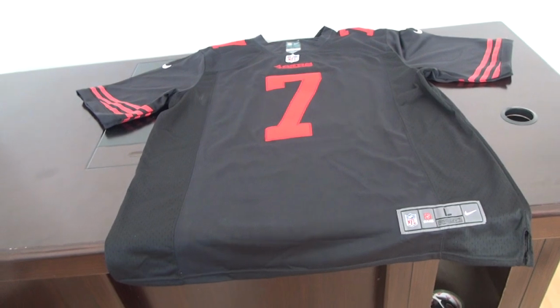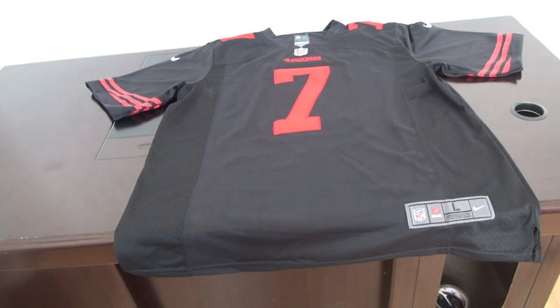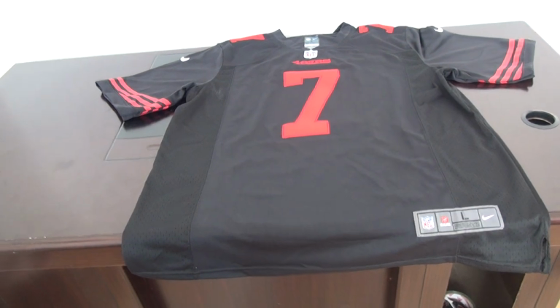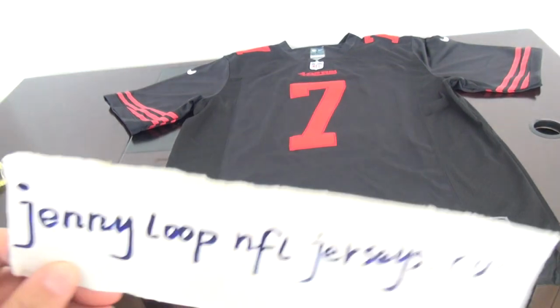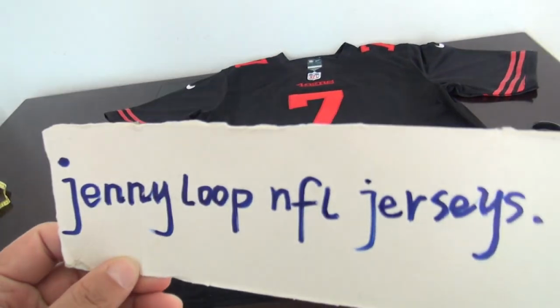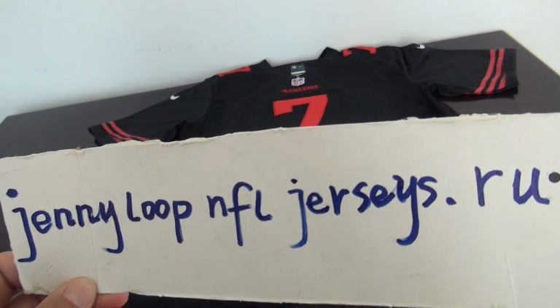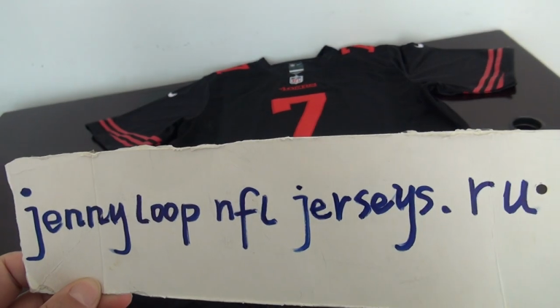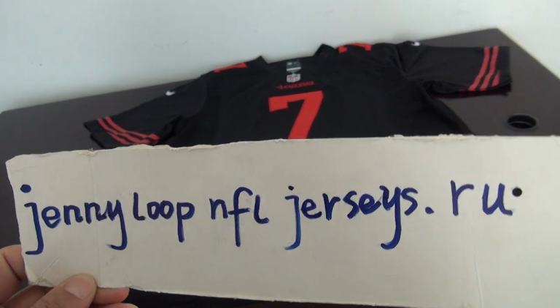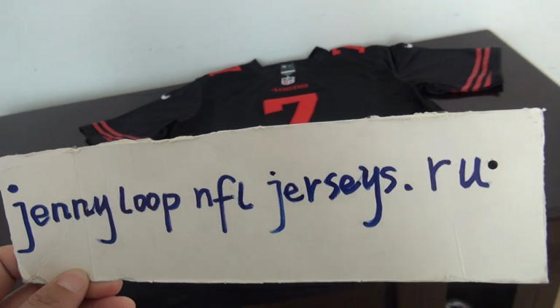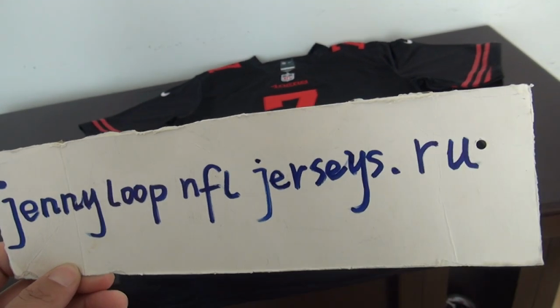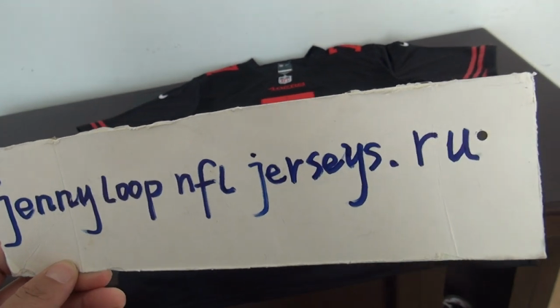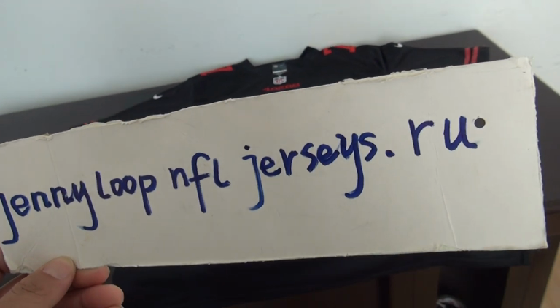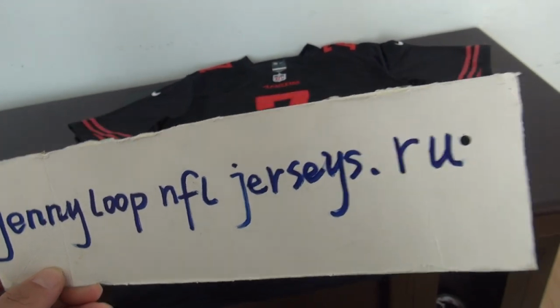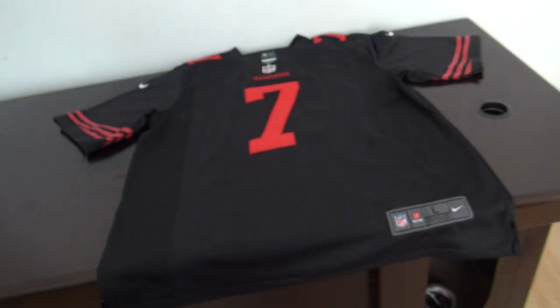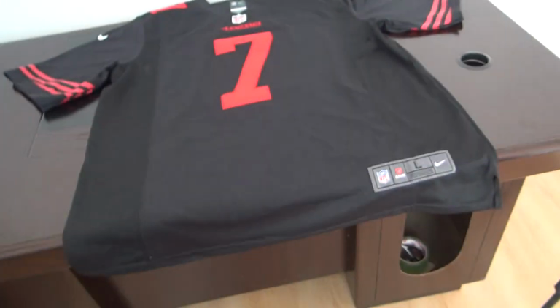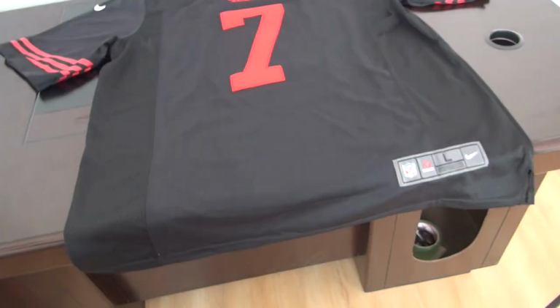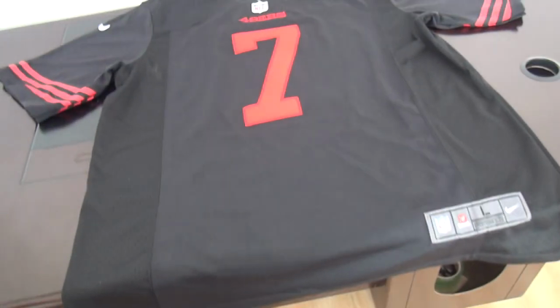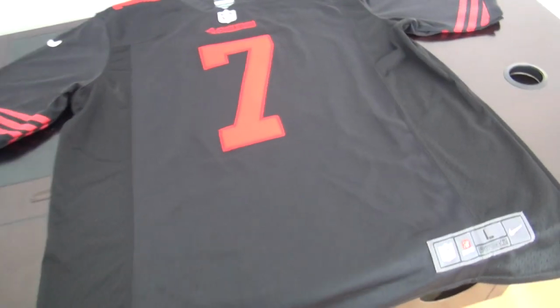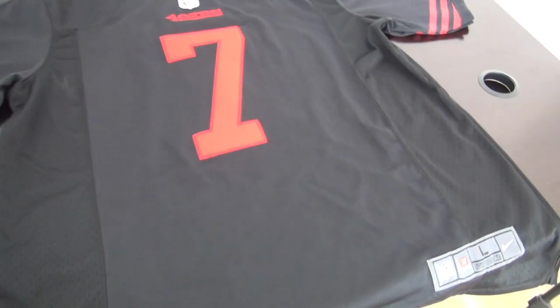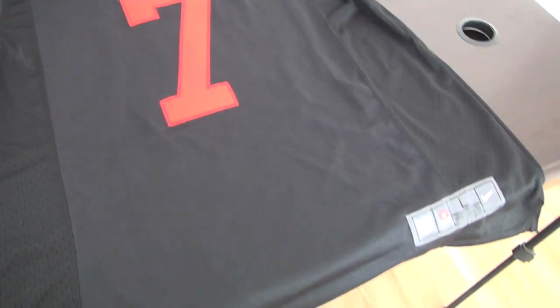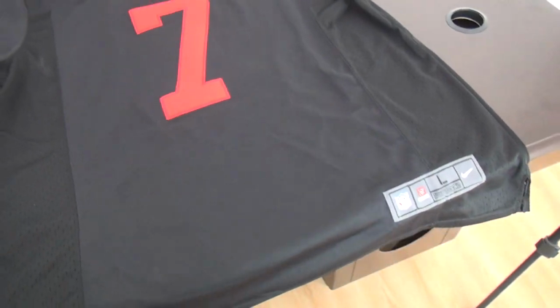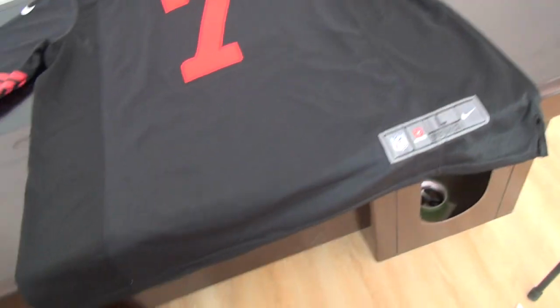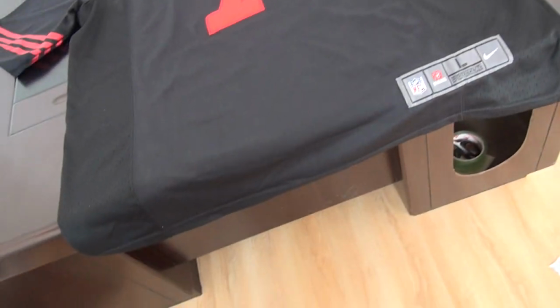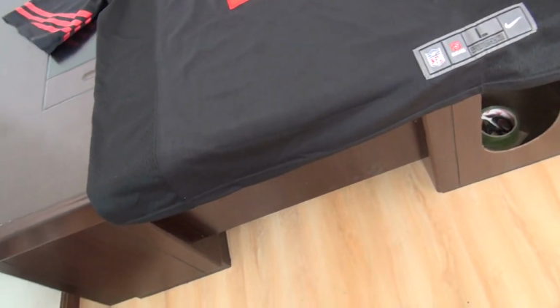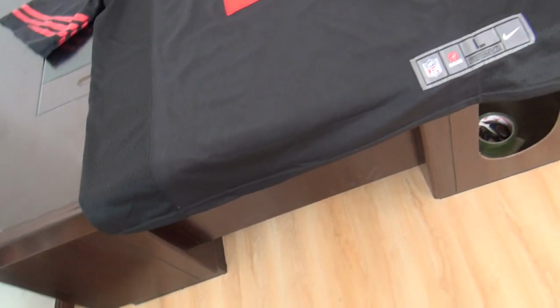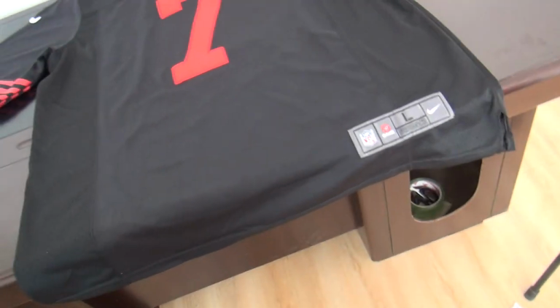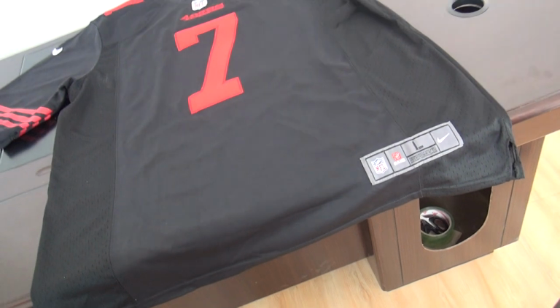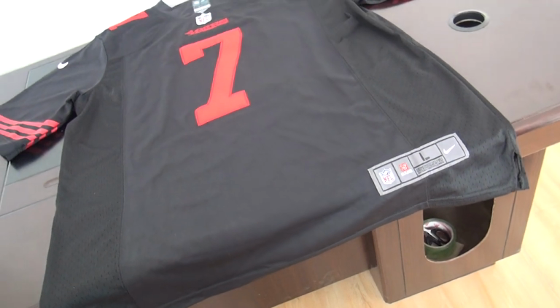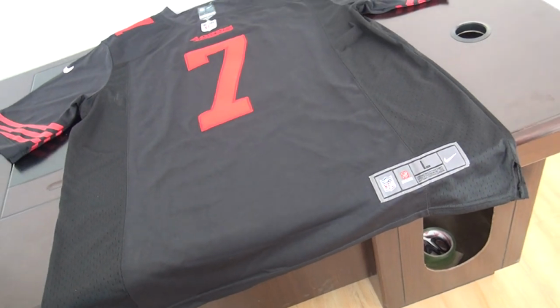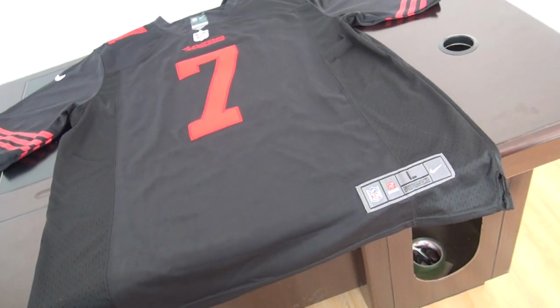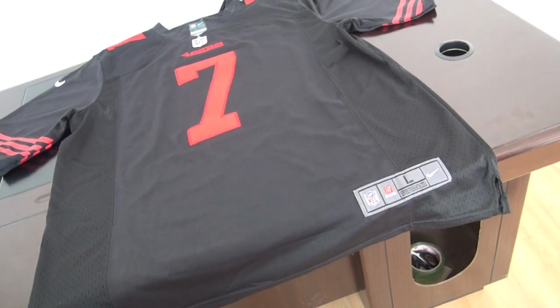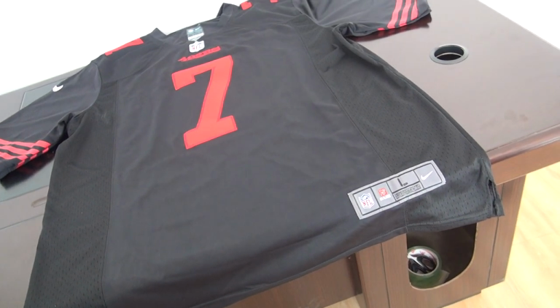Hello YouTube, Cindy here from the website Jenieloop and for jerseys.ru. Today's review is for a One Piece game jersey — game style jersey, number seven.